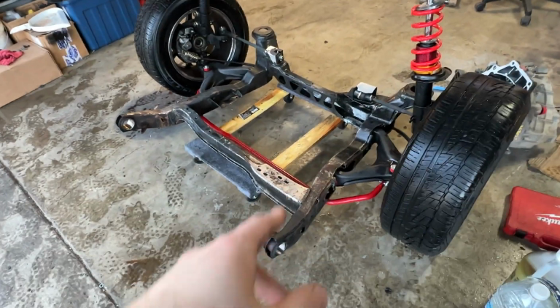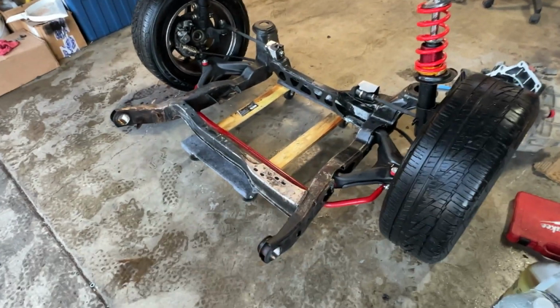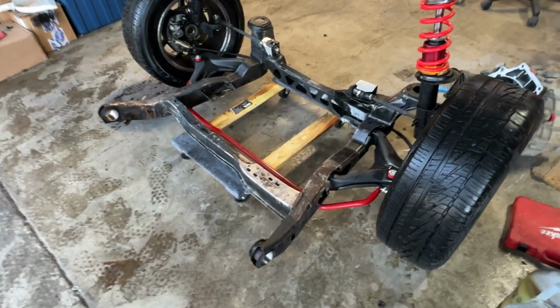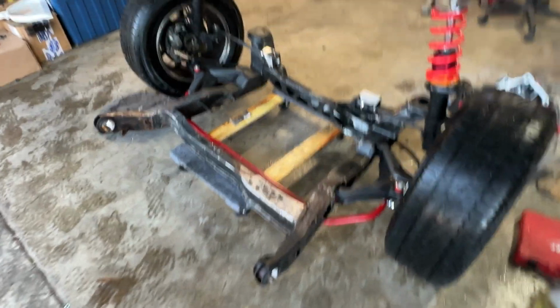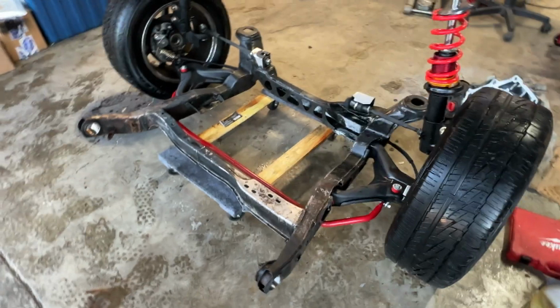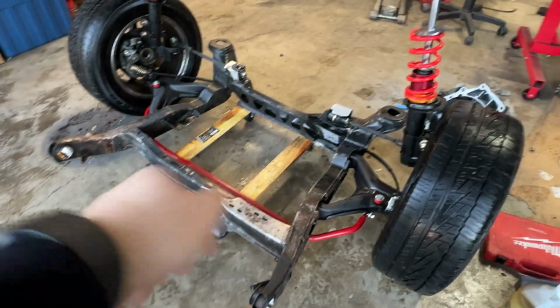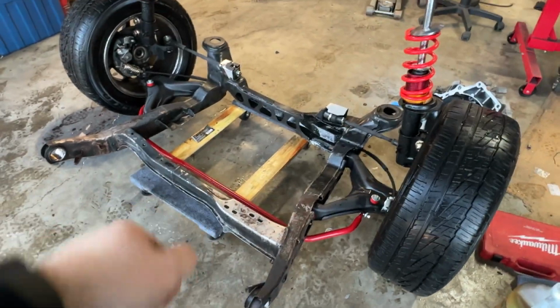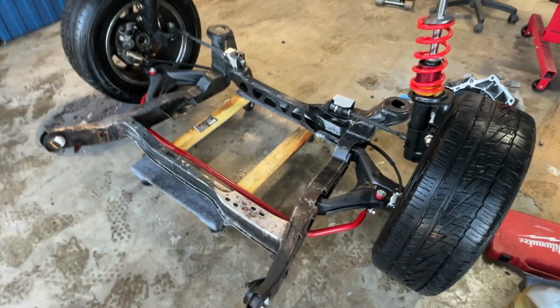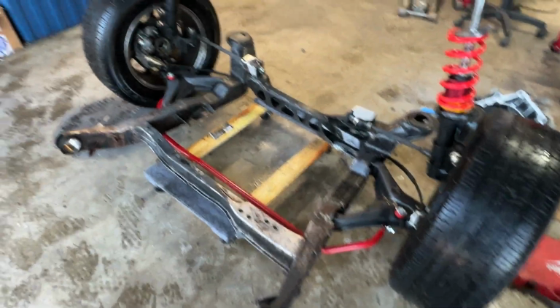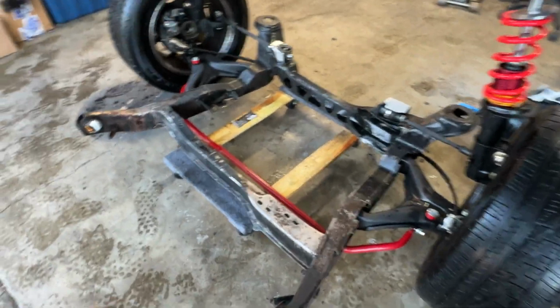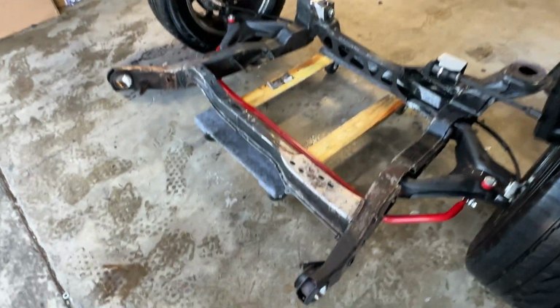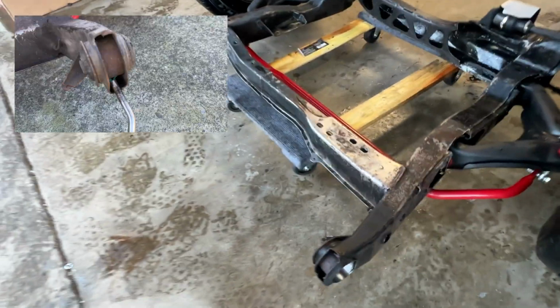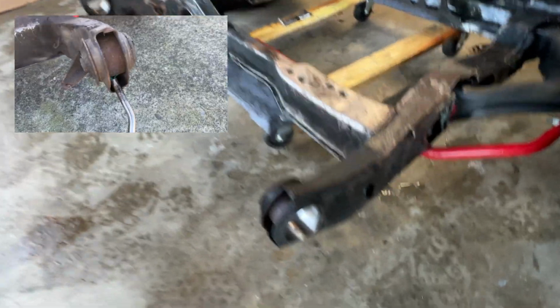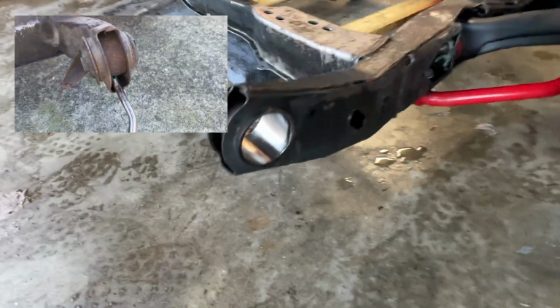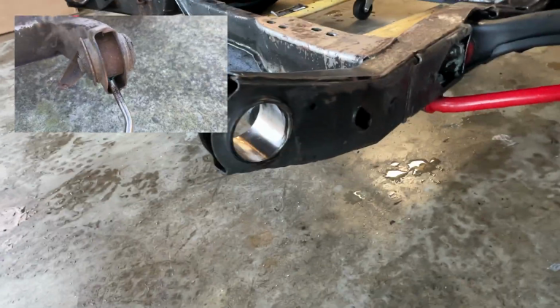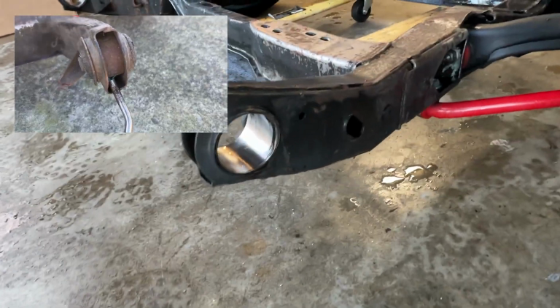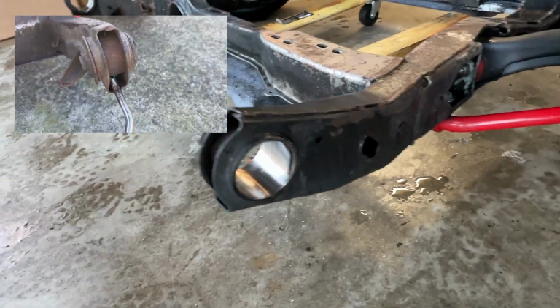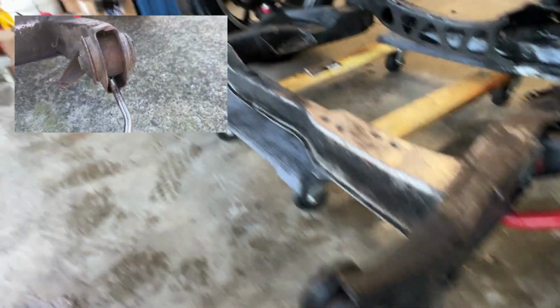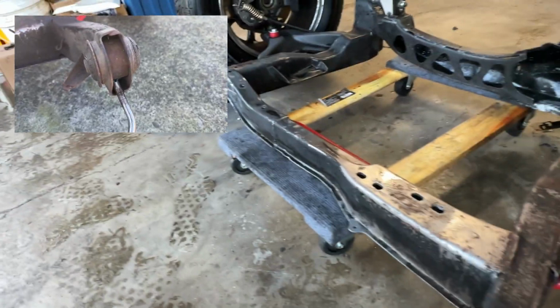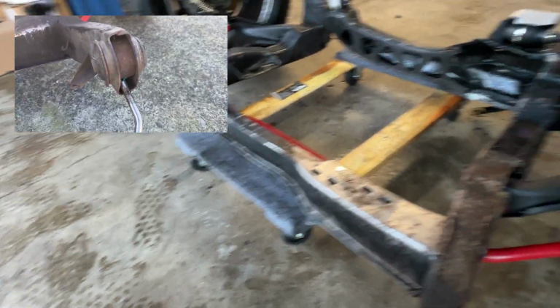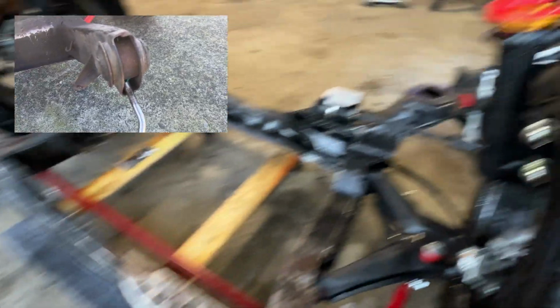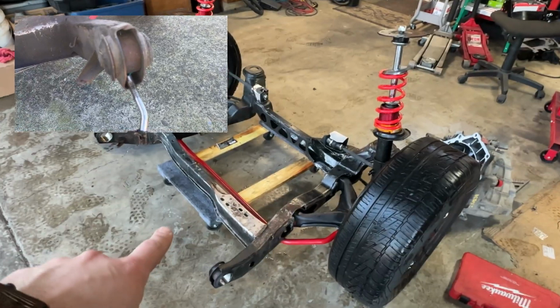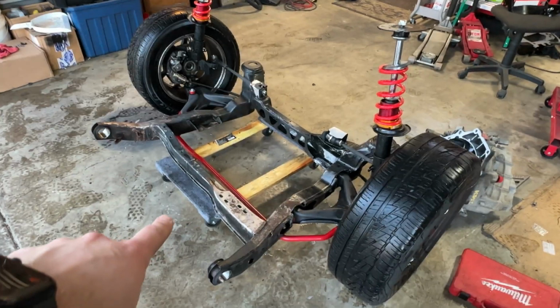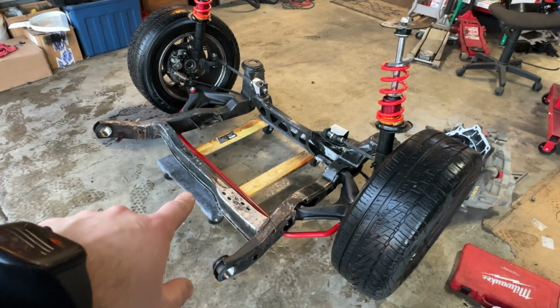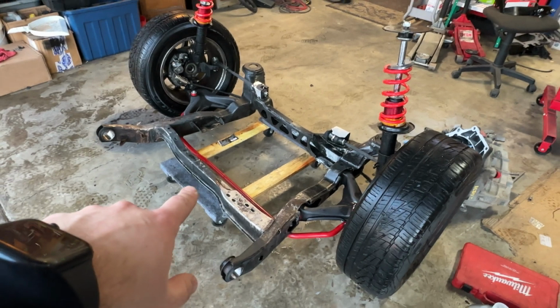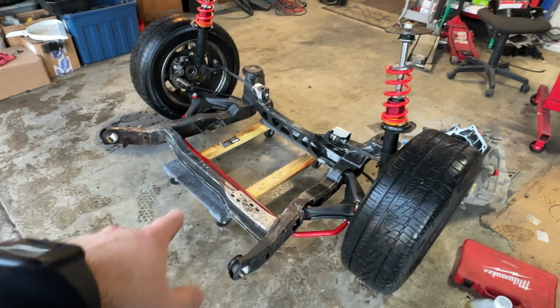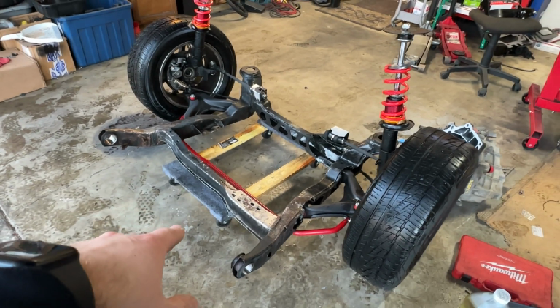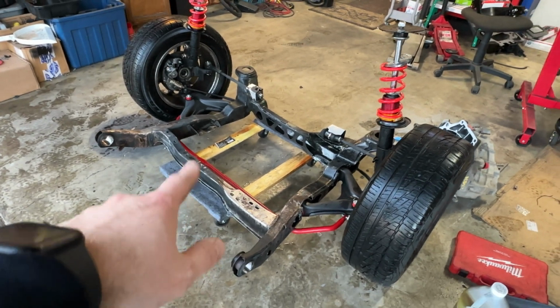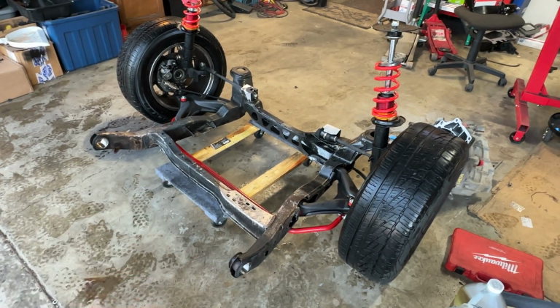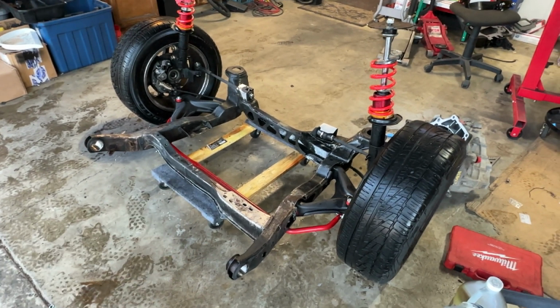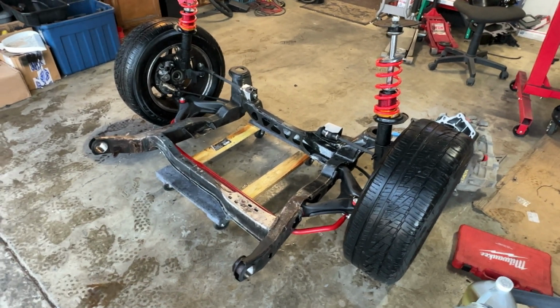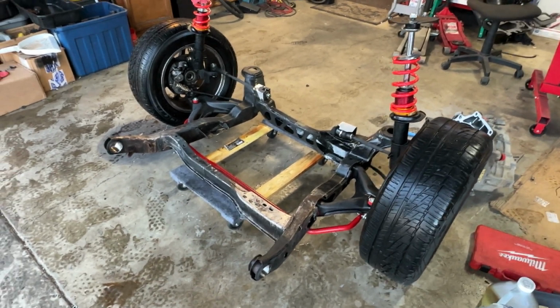We just took some degreaser, scrubbed it, and power washed it. We also got the bushings knocked out of here. Now it's ready for the Rodney Dickman aluminum subframe bushings.